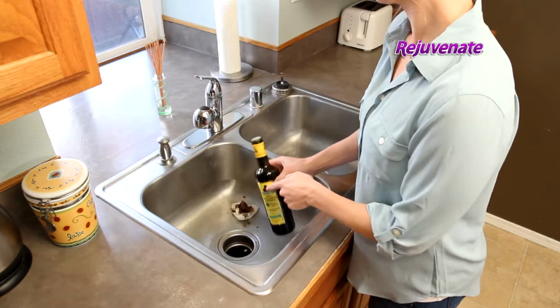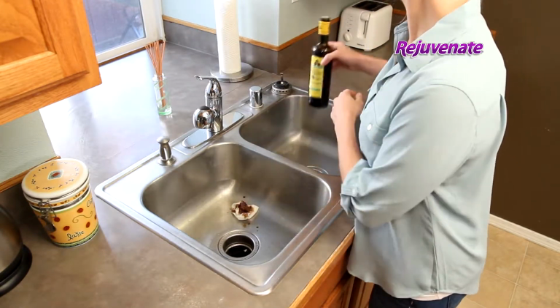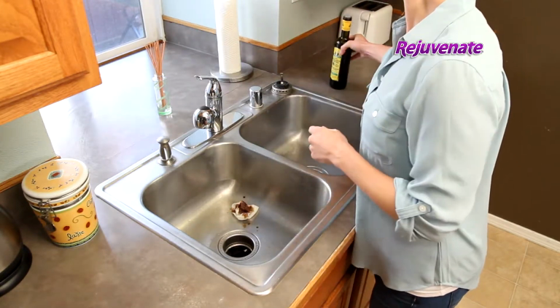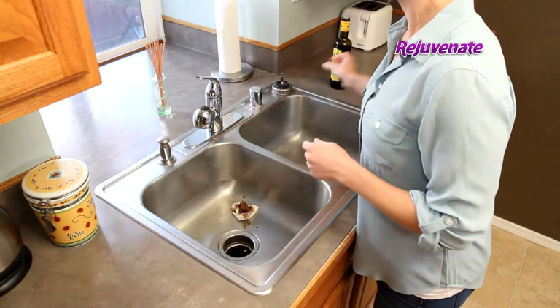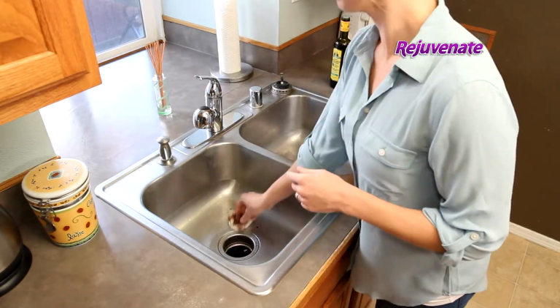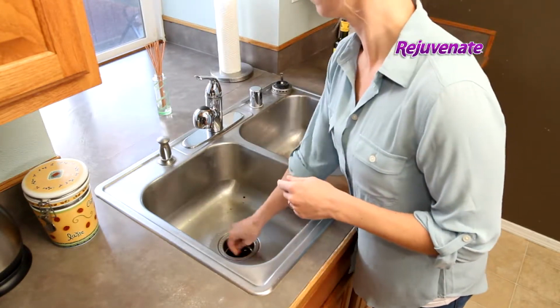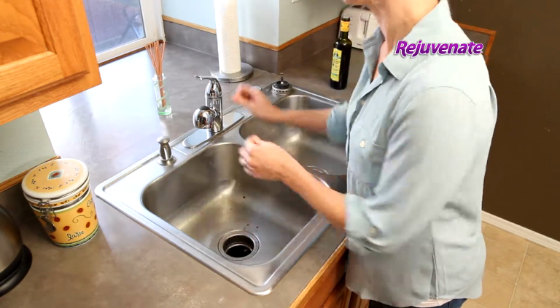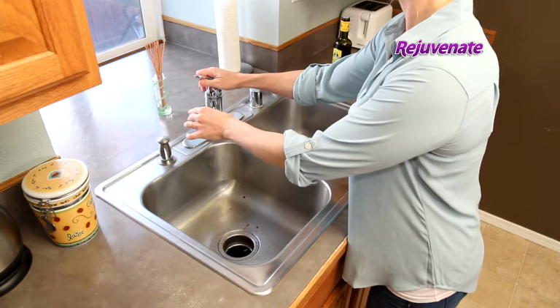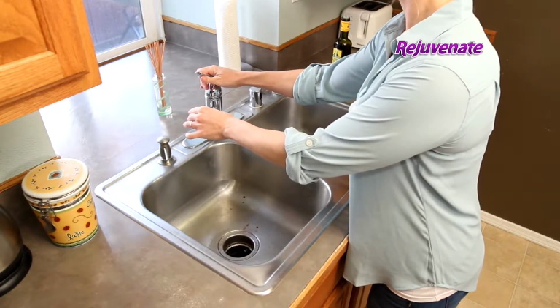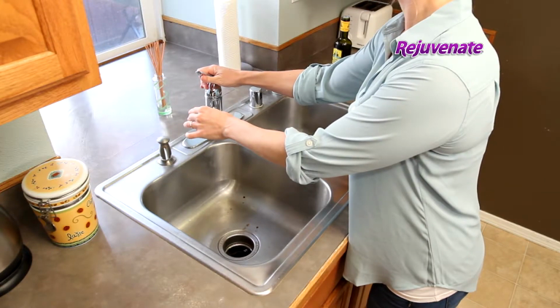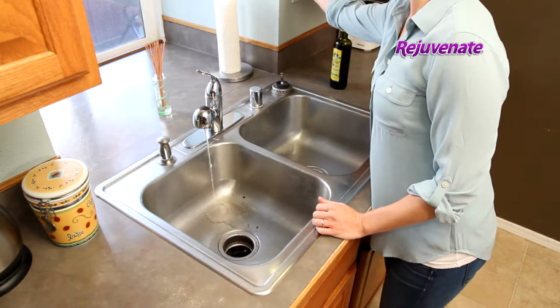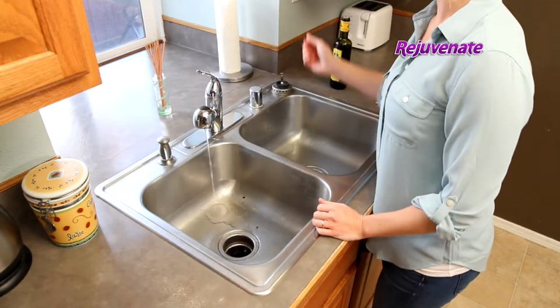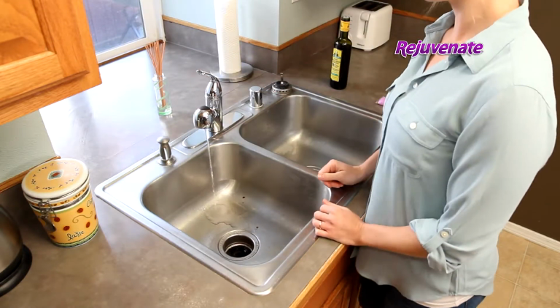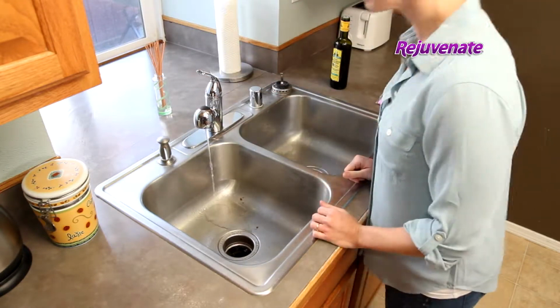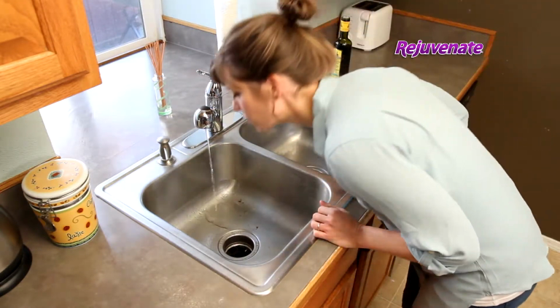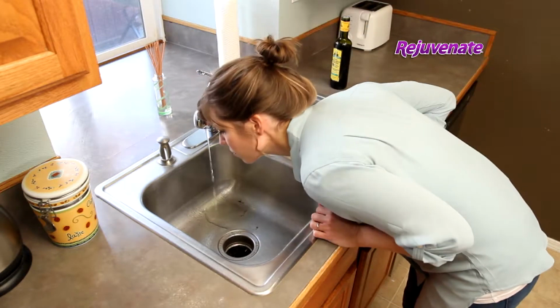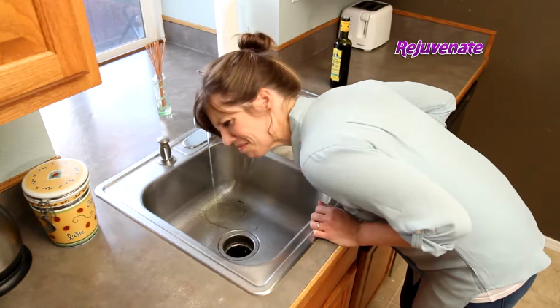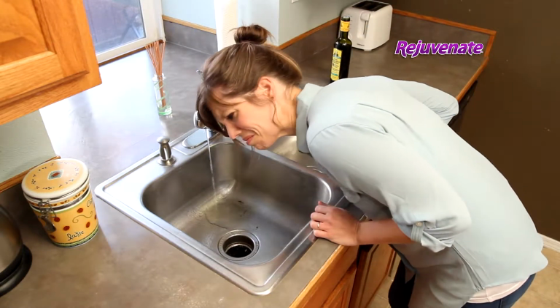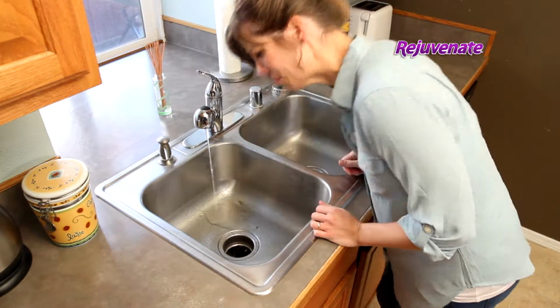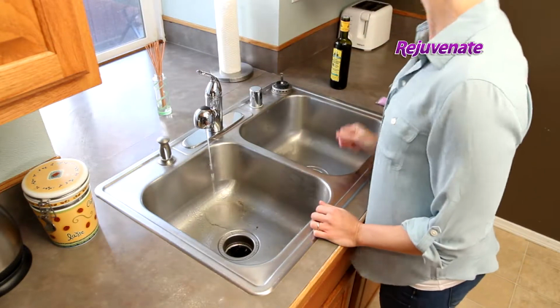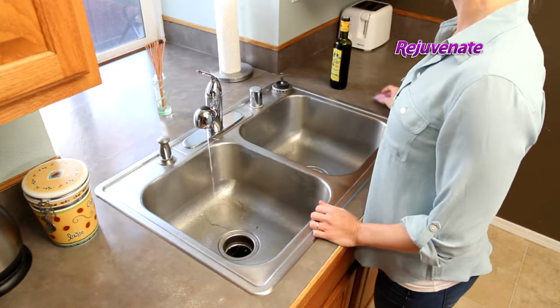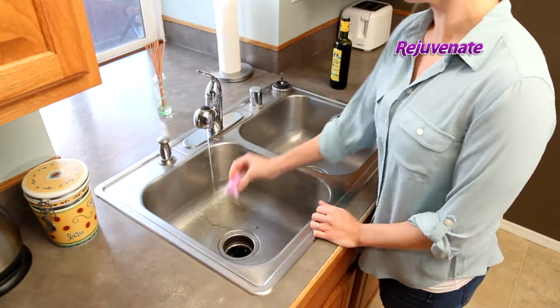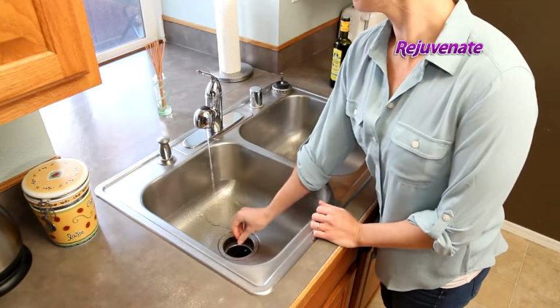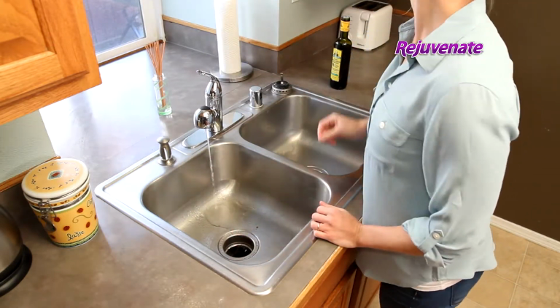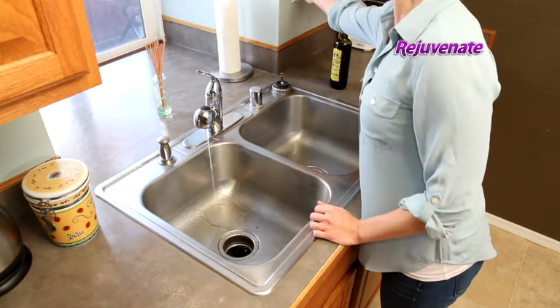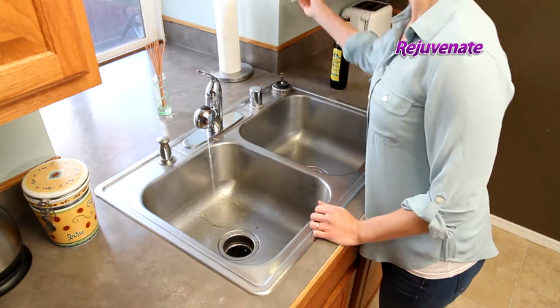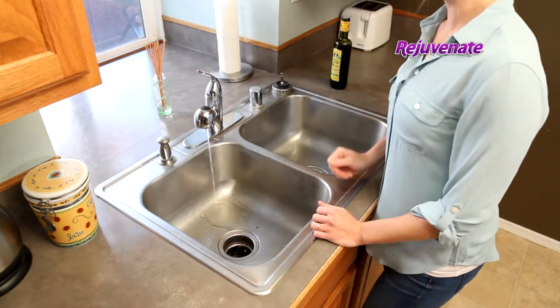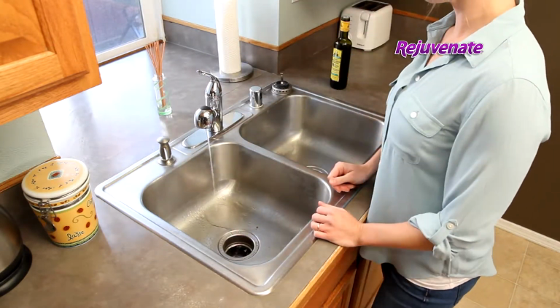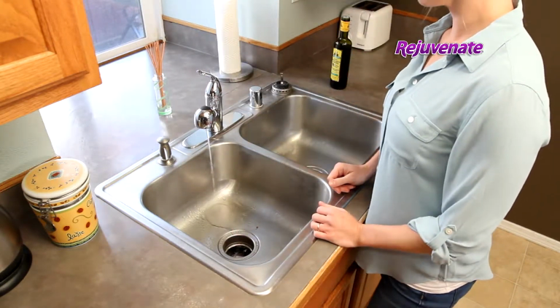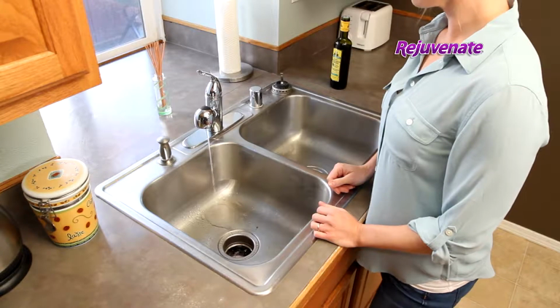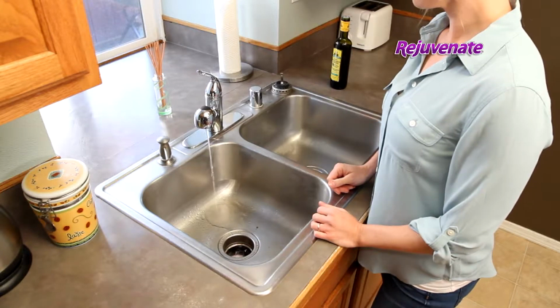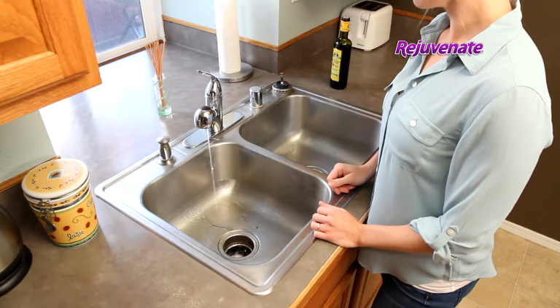To really test how well this product works, we're going to maximize the amount of pungent odor that comes from this disposal with some balsamic vinegar and run it through. Not so pleasant. With the water on a light trickle, insert a Rejuvenate Disposer and Pipe Cleaner Pod and simply turn on the disposal for approximately 10 seconds.